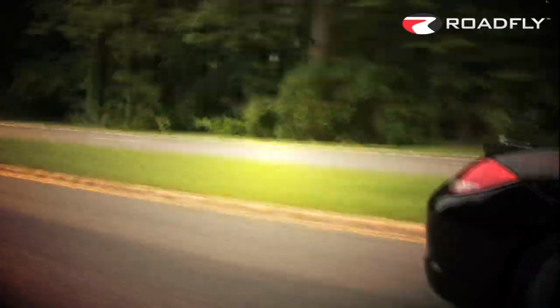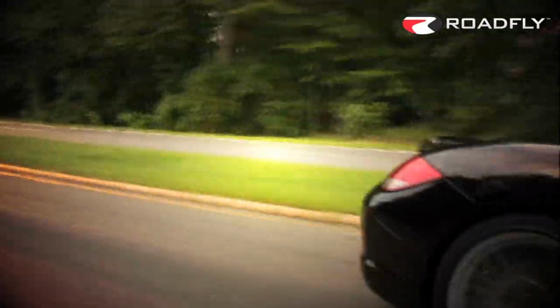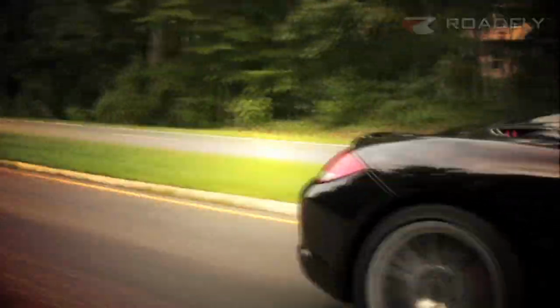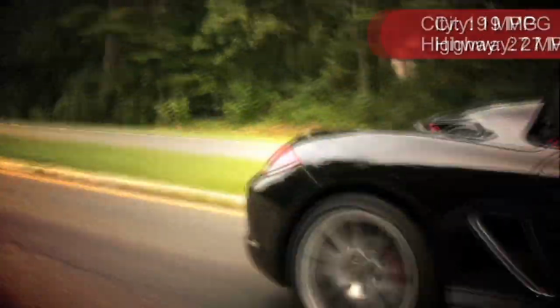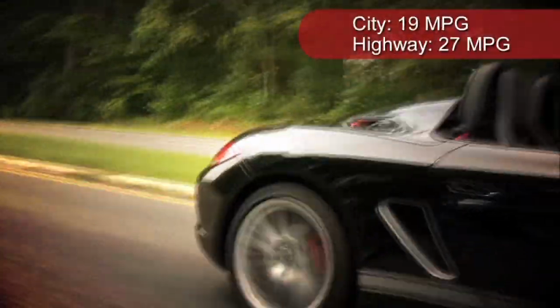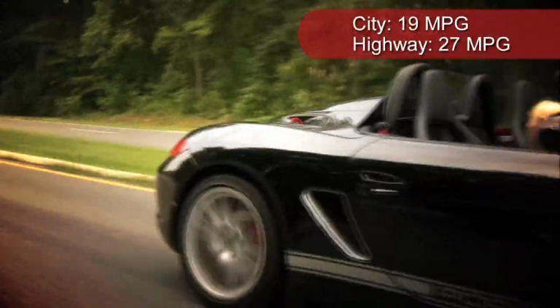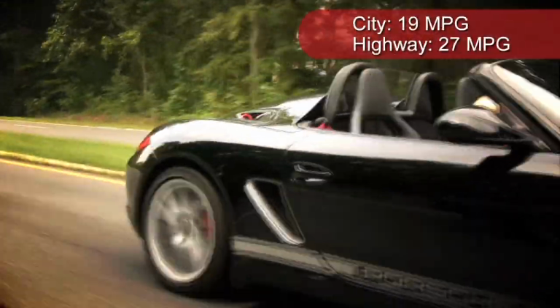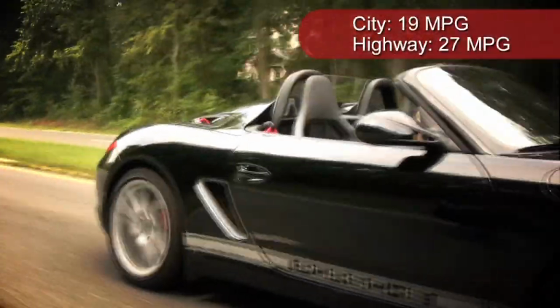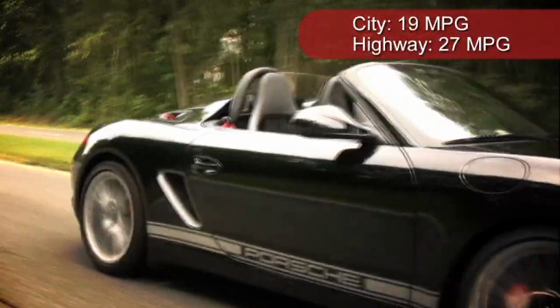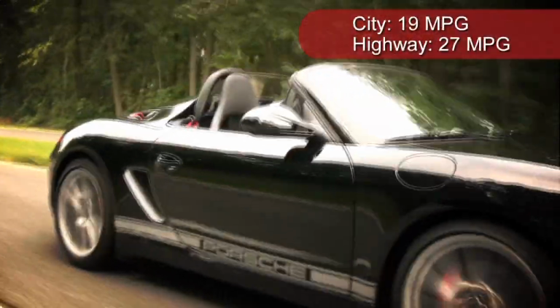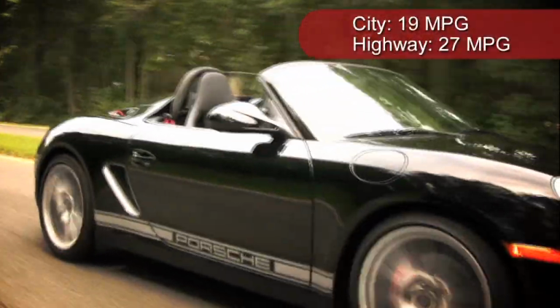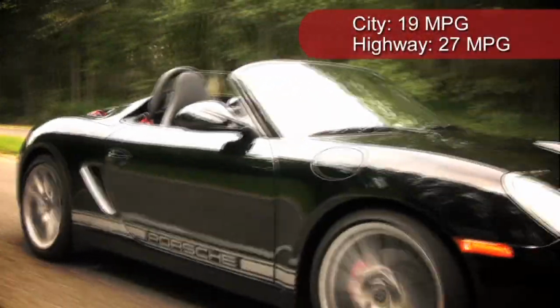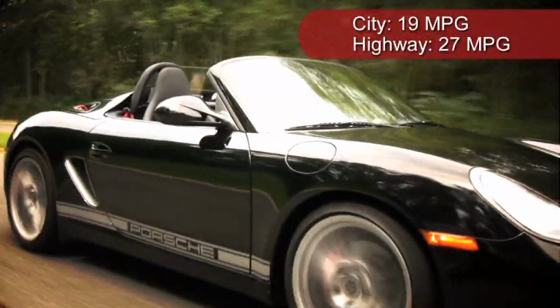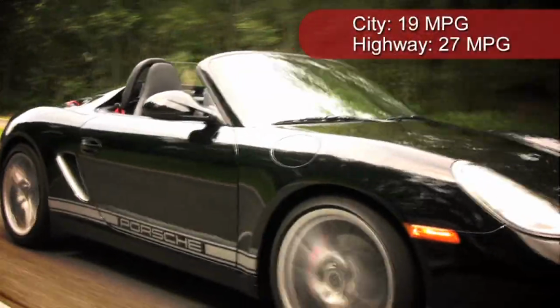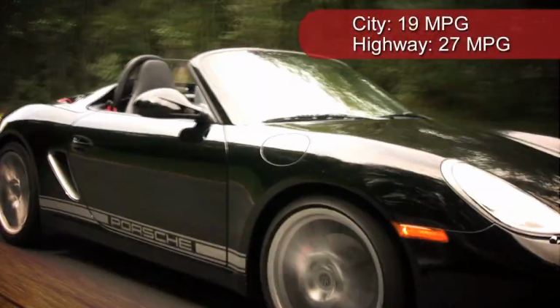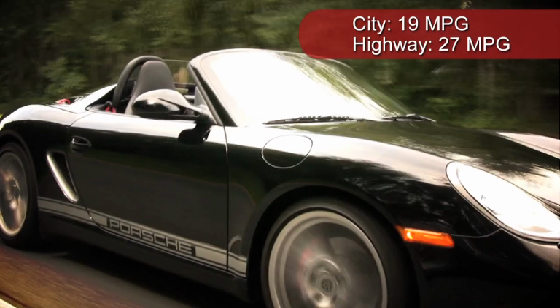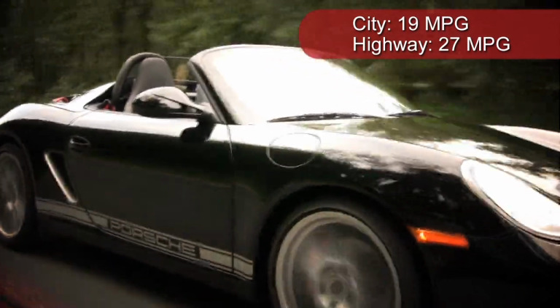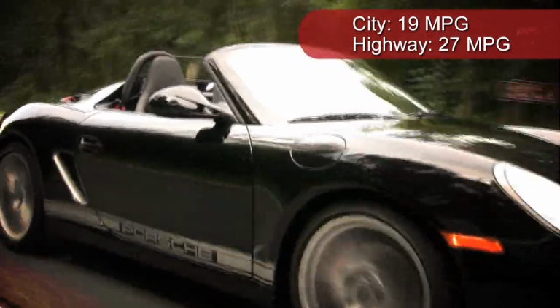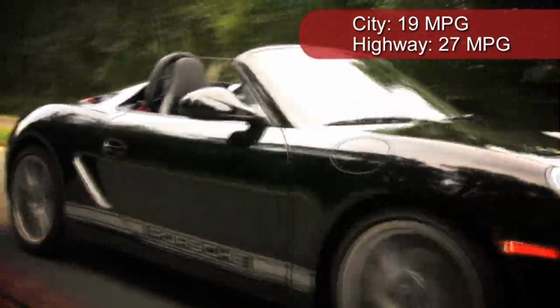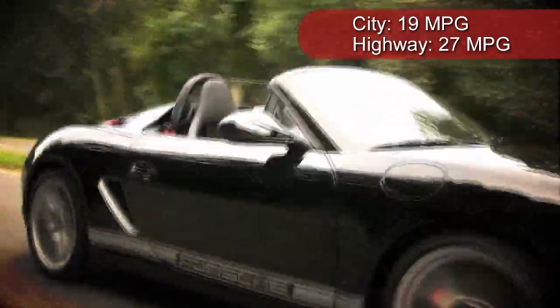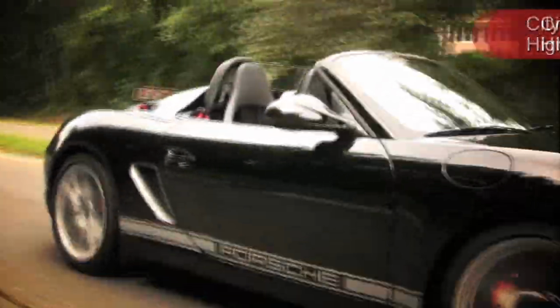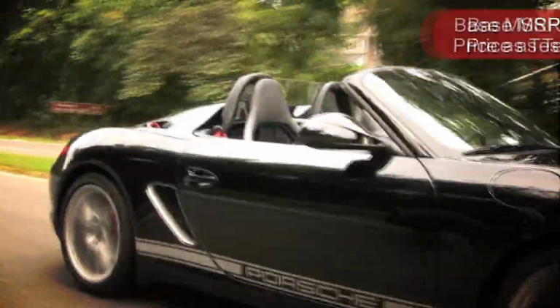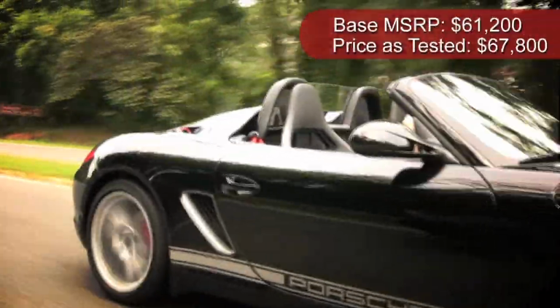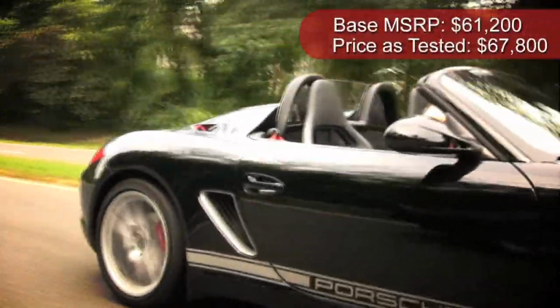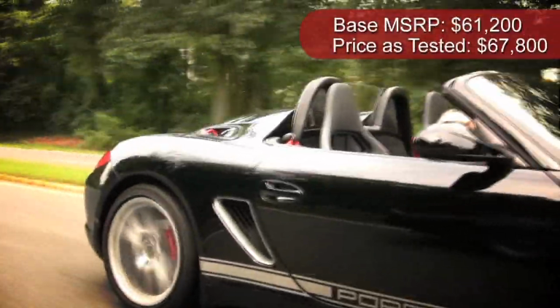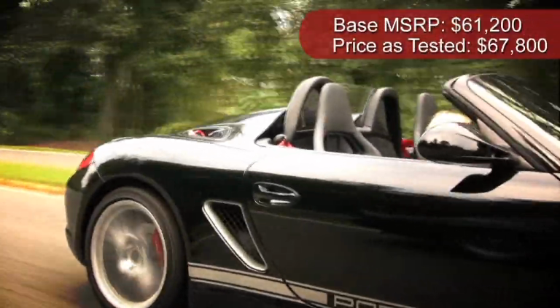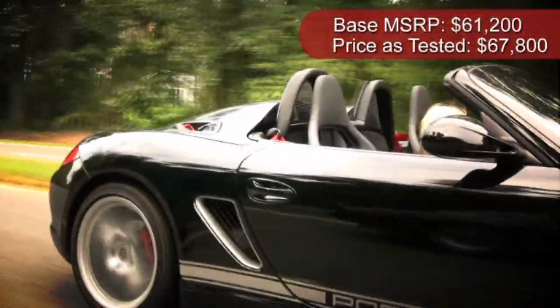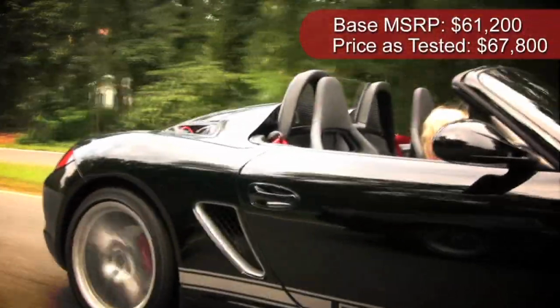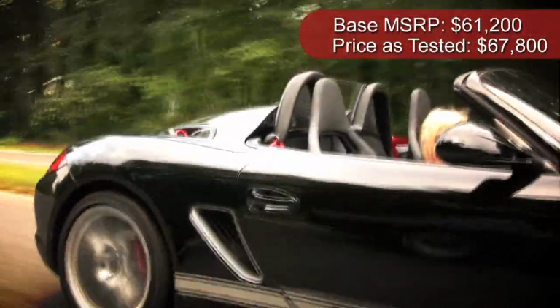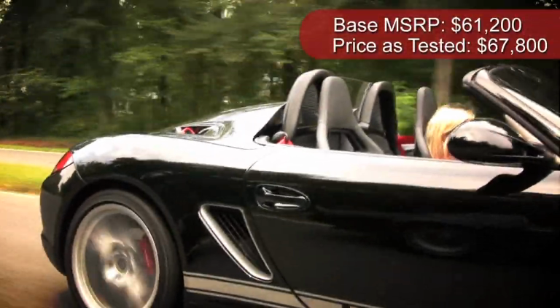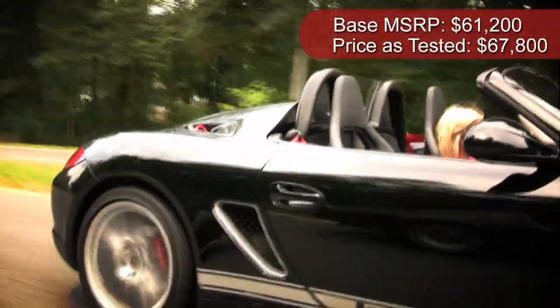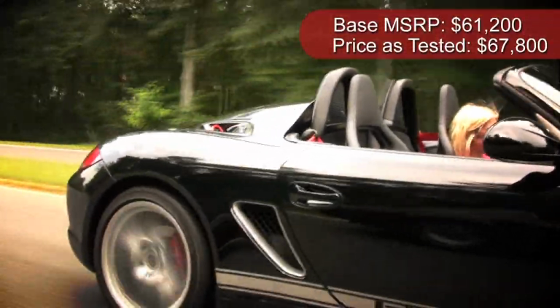The fuel economy is surprisingly good — you get about 19 in the city and 27 on the highway. The base model comes in at just over $62,000 and our test car came in at just under $68,000.